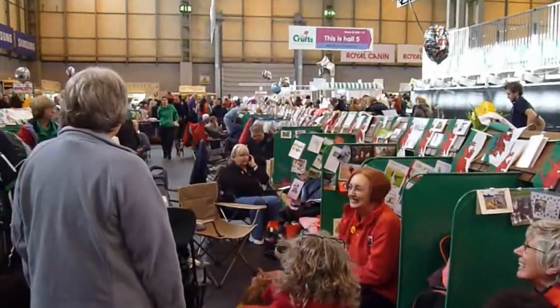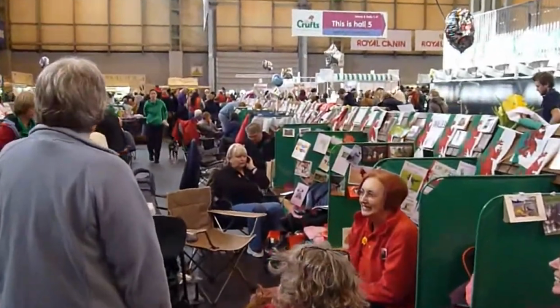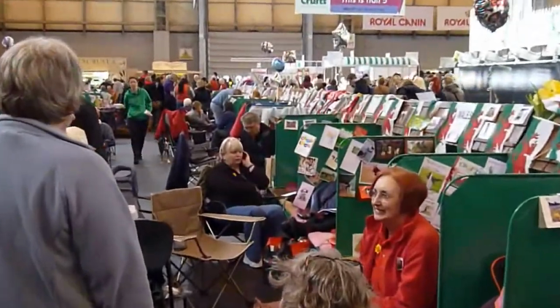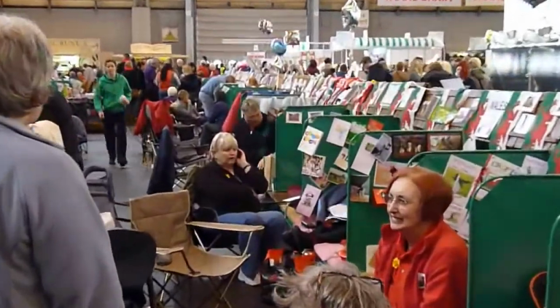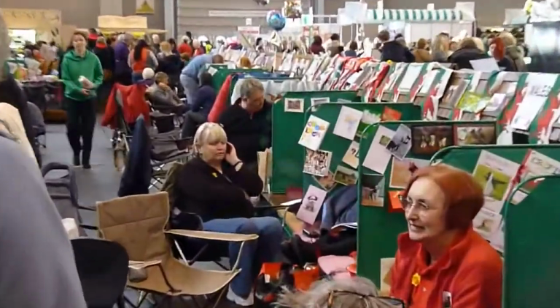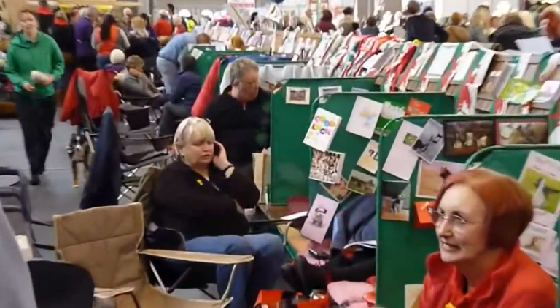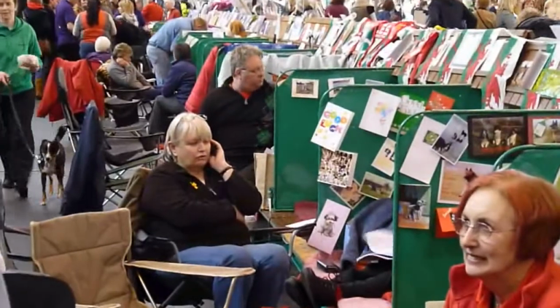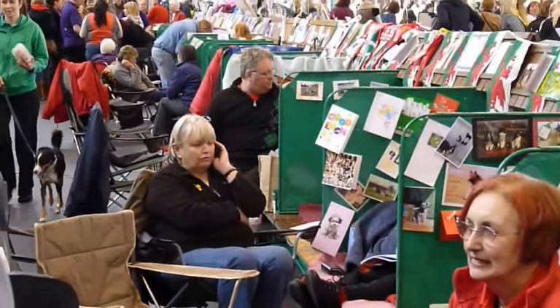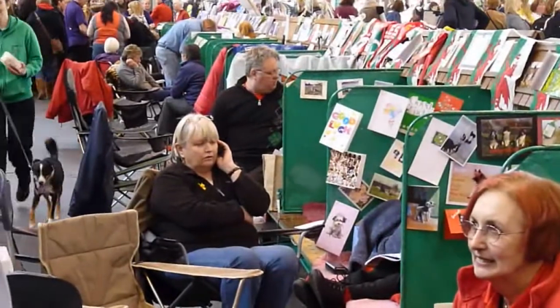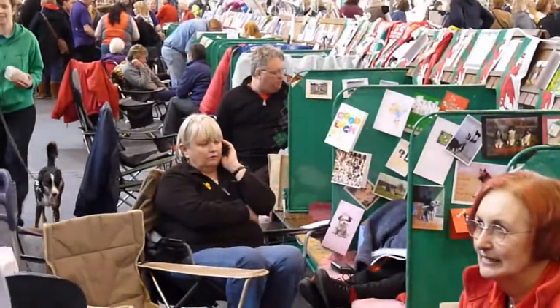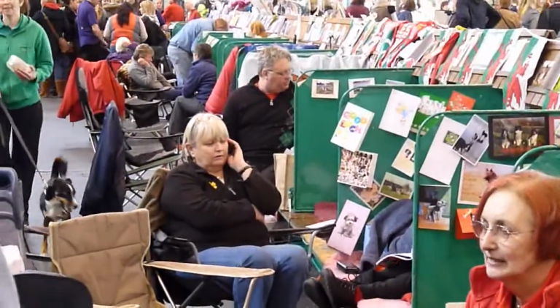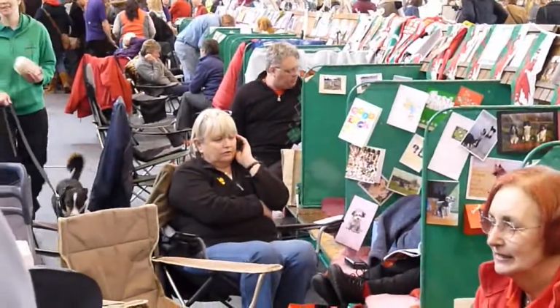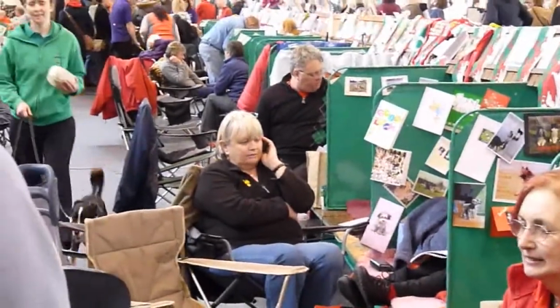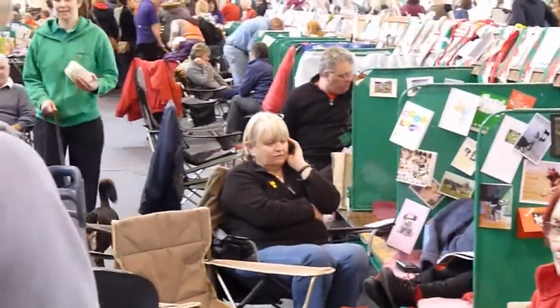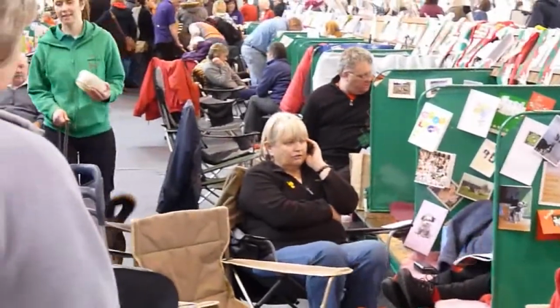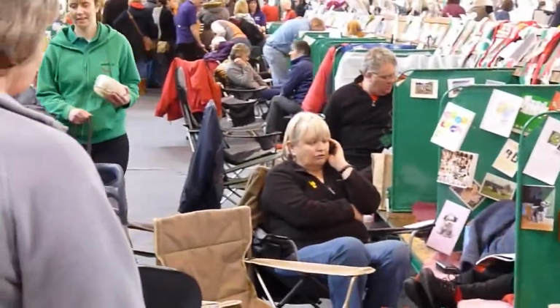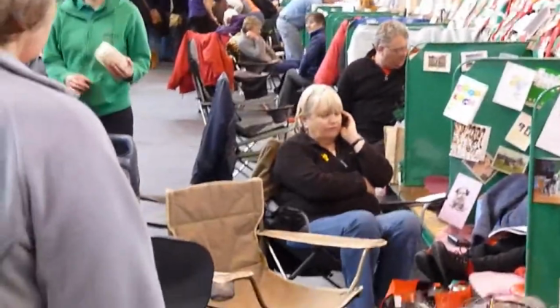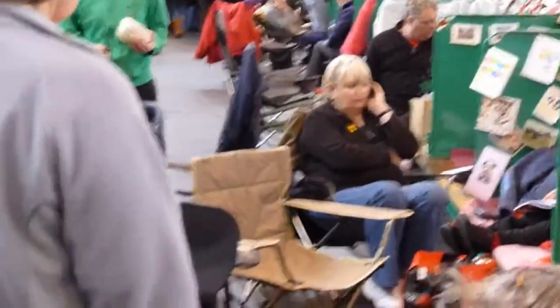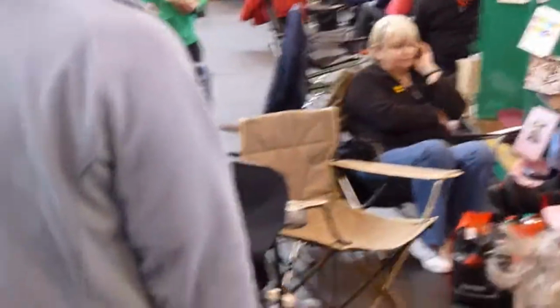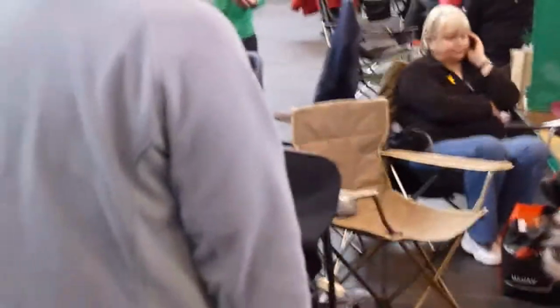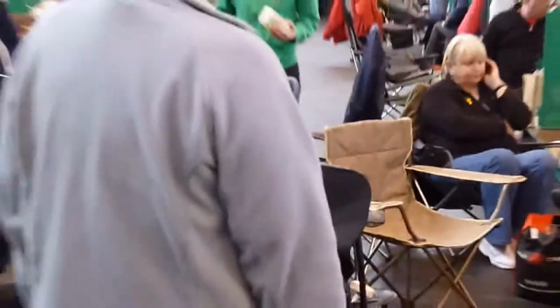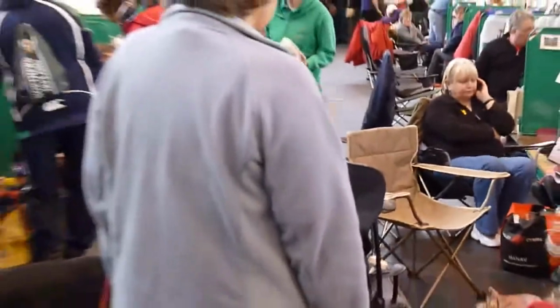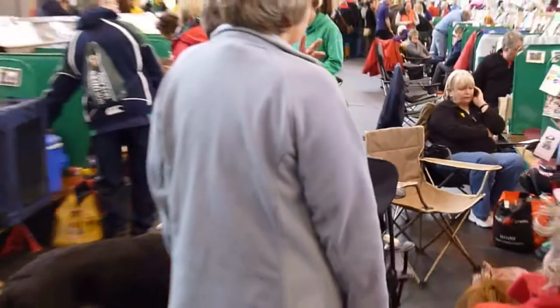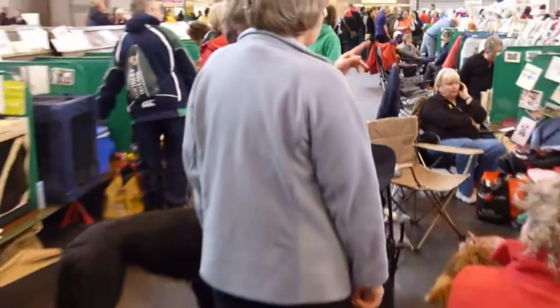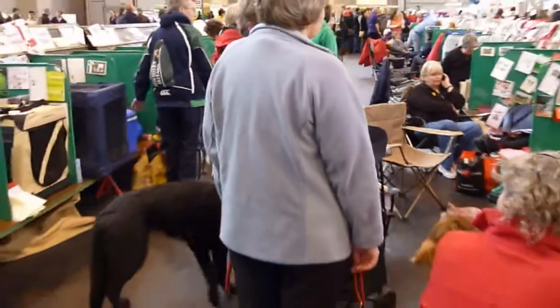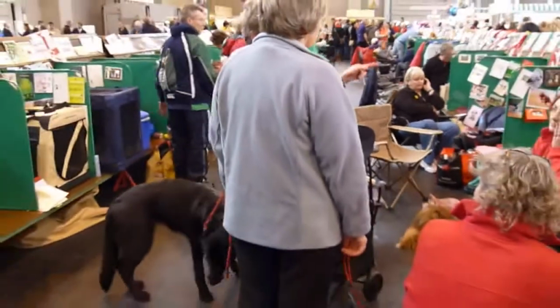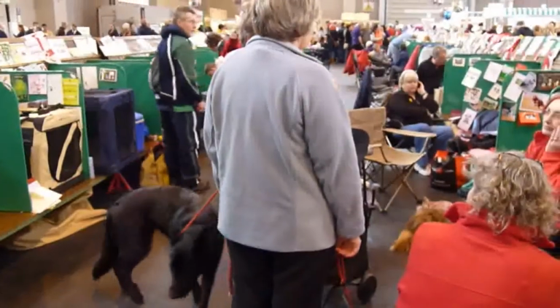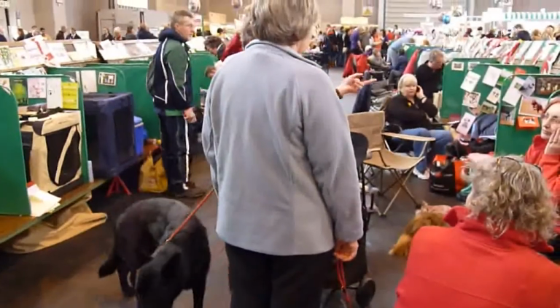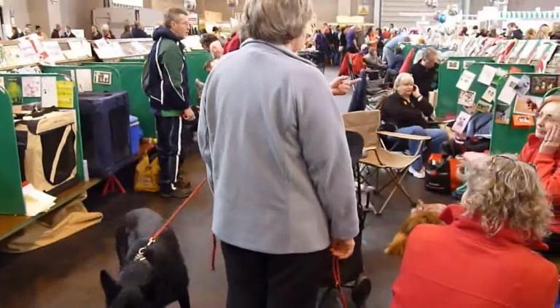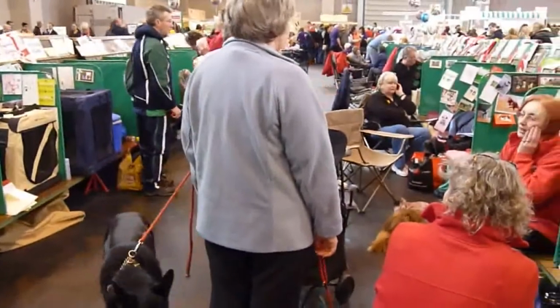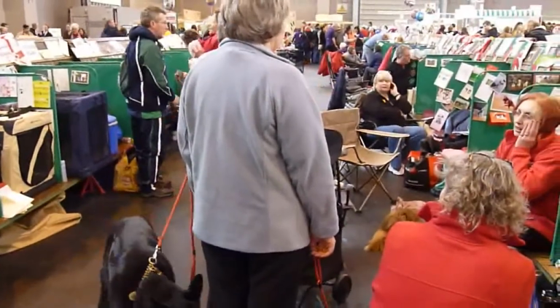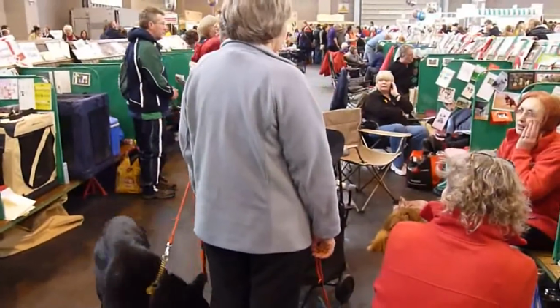As you can see, everybody just kind of hangs out with their dog. There's no crates. Very different than how we would do it in the States.